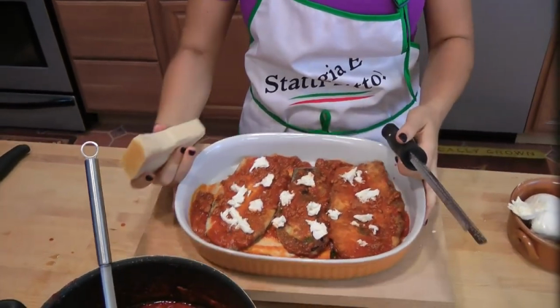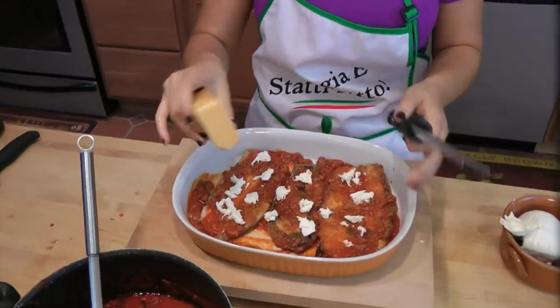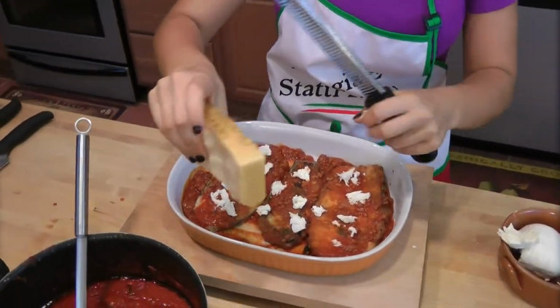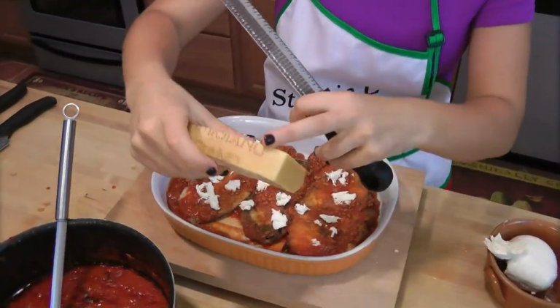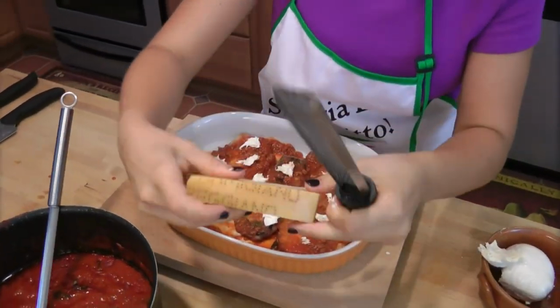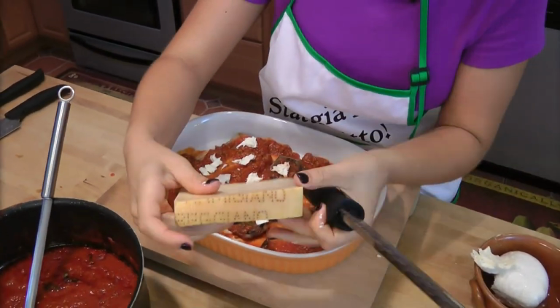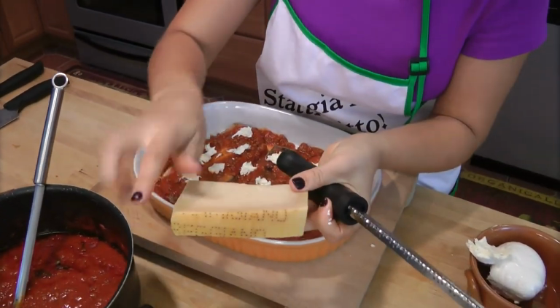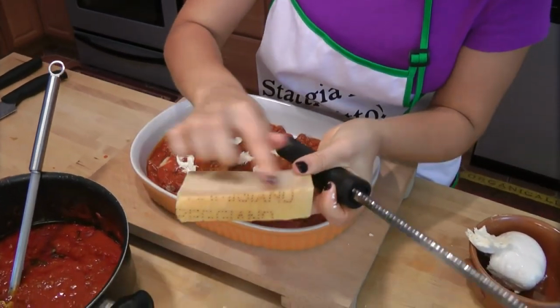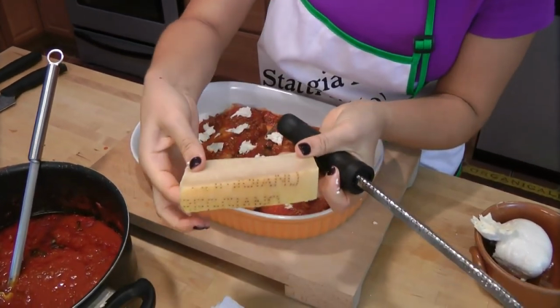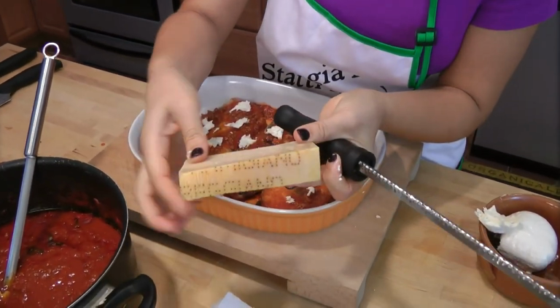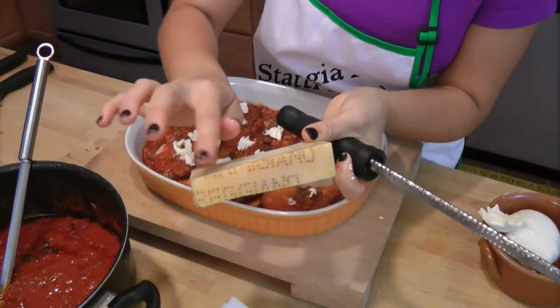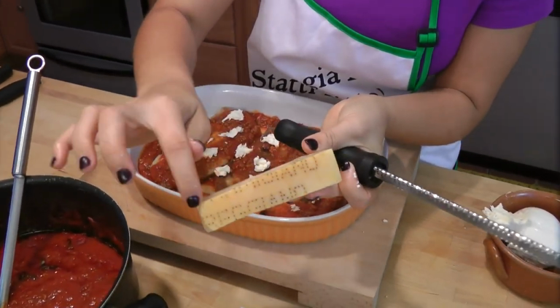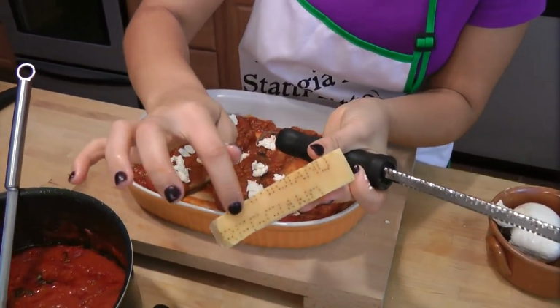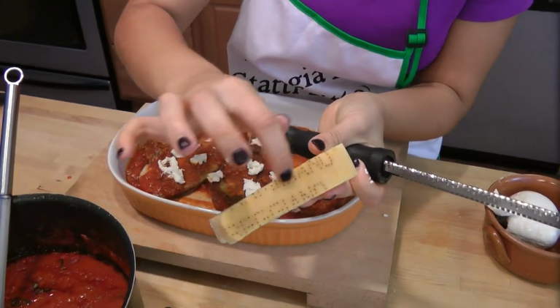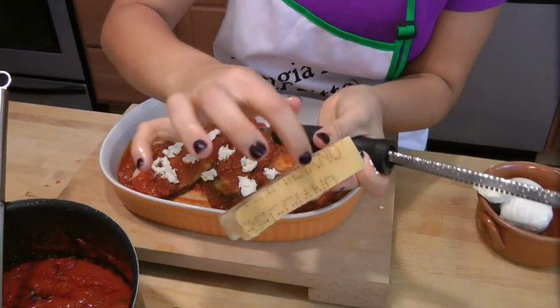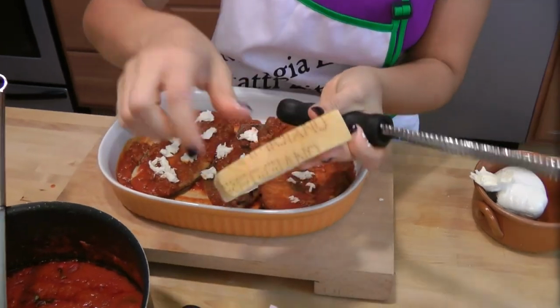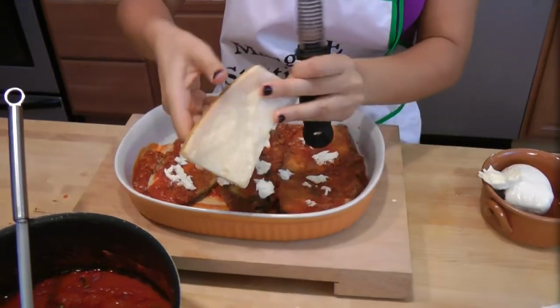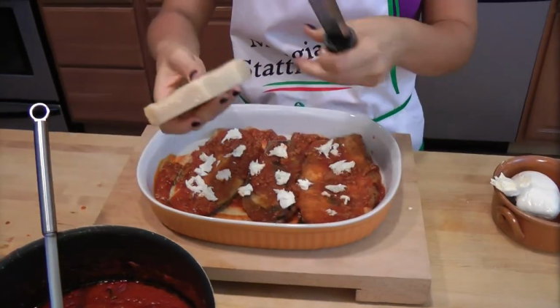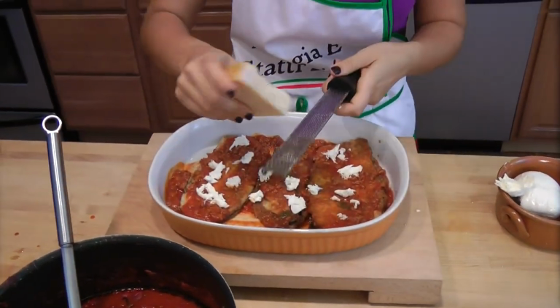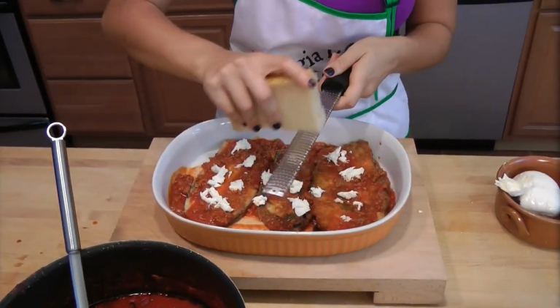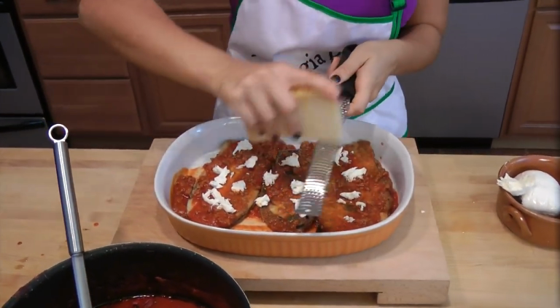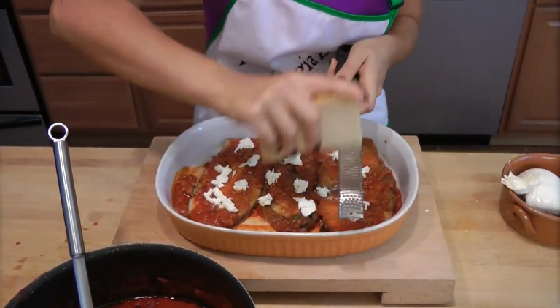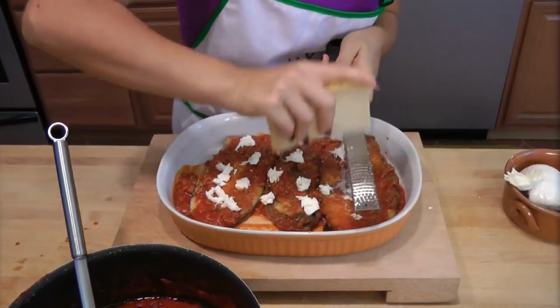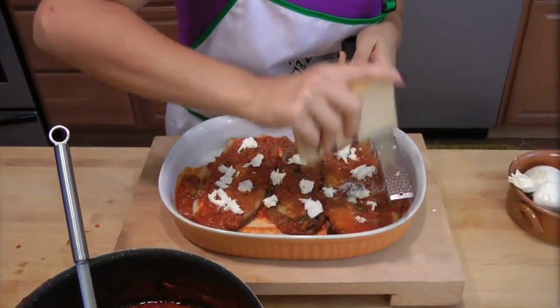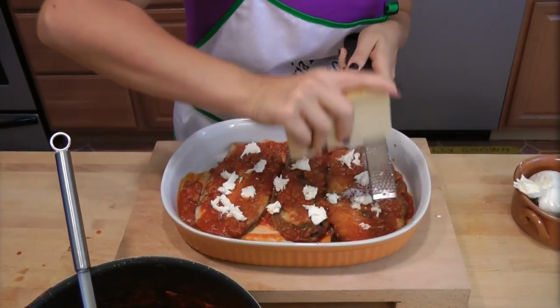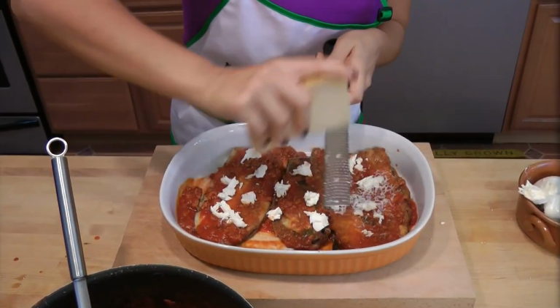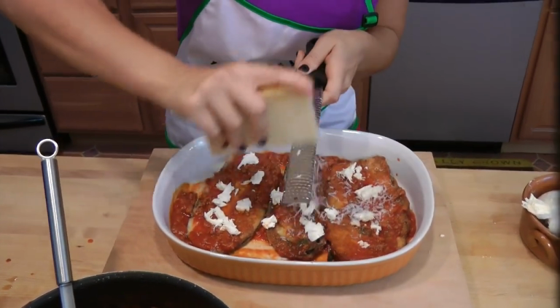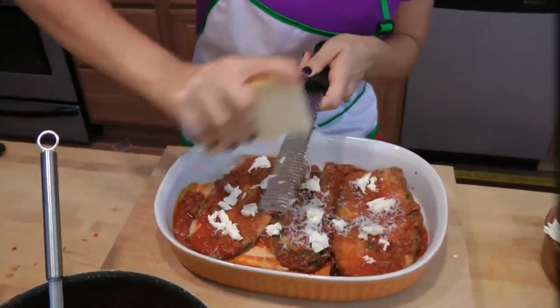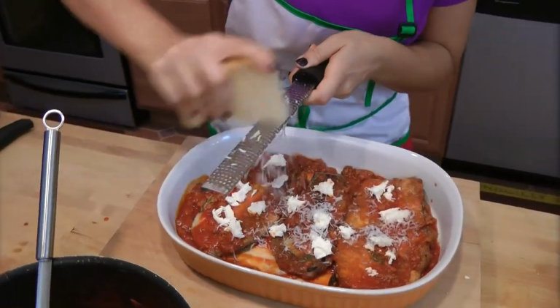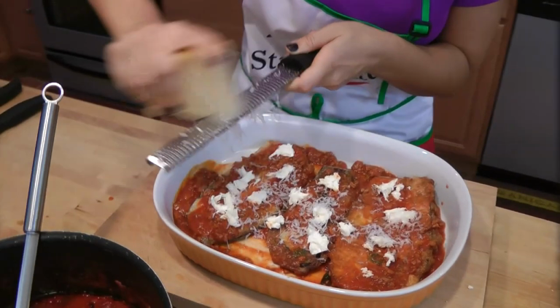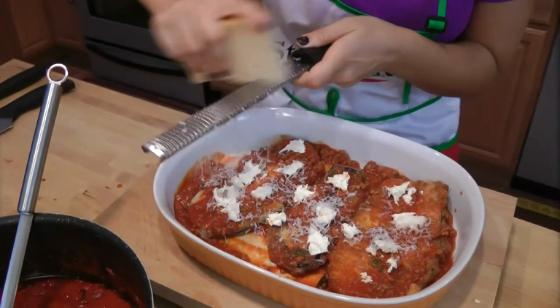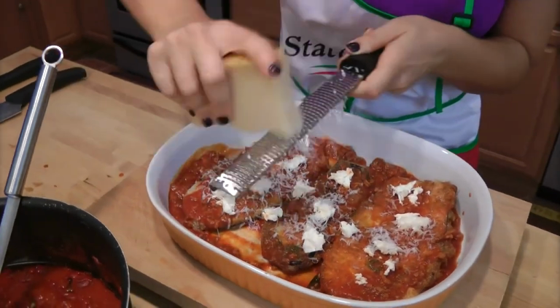You do find a lot of parmigiano reggiano. Try and buy the good stuff — buy the block that actually says 'parmigiano' on it. That's when you know it's the best.